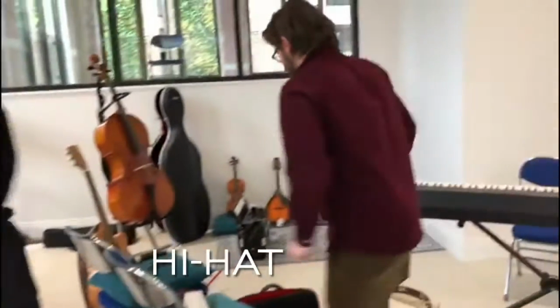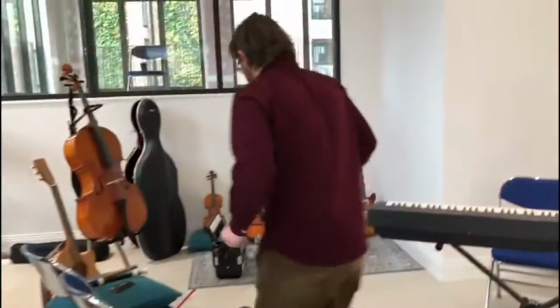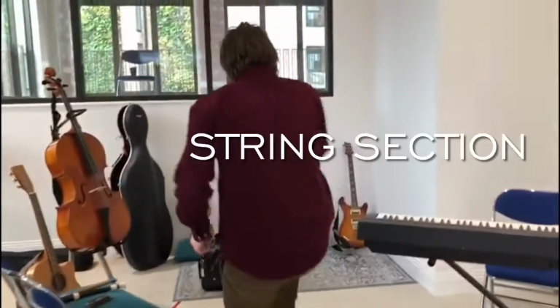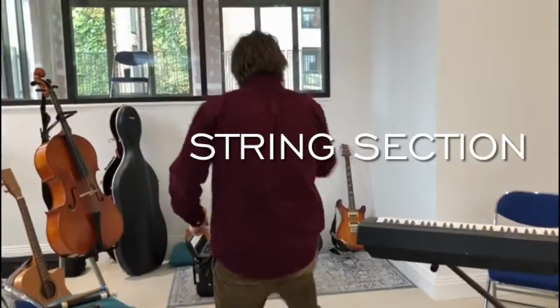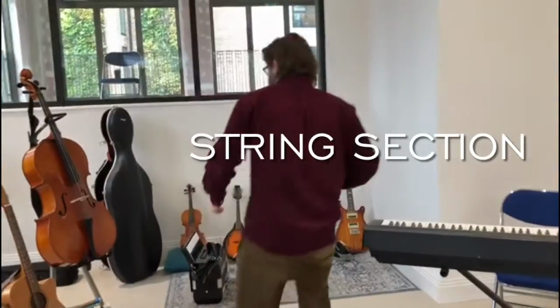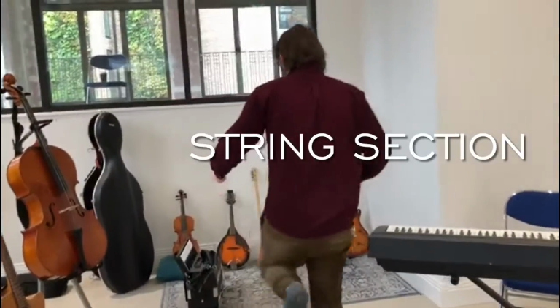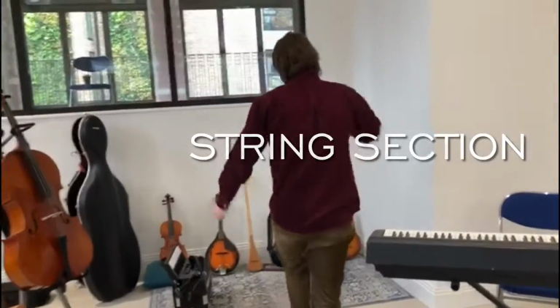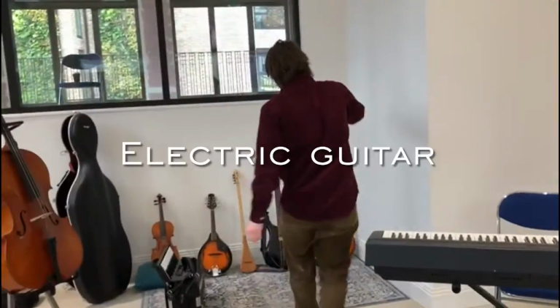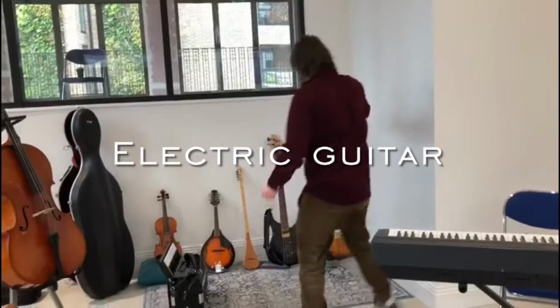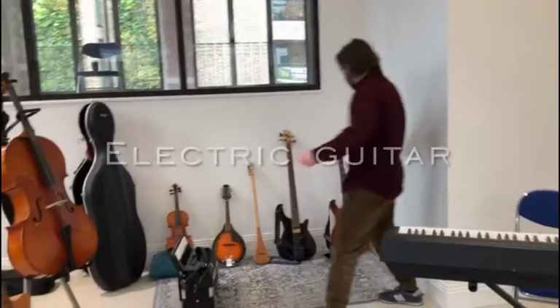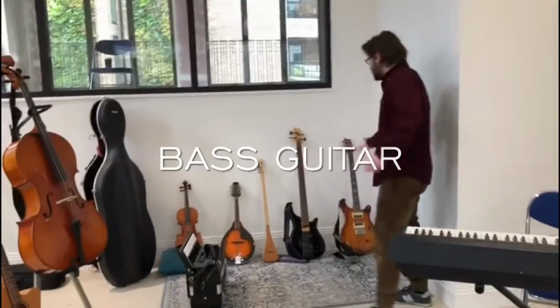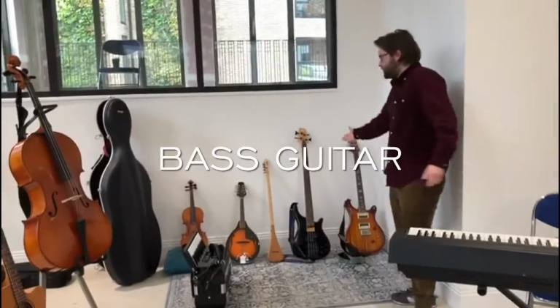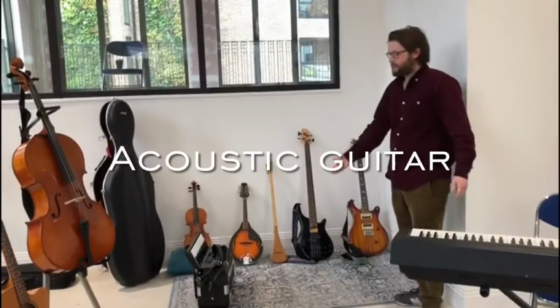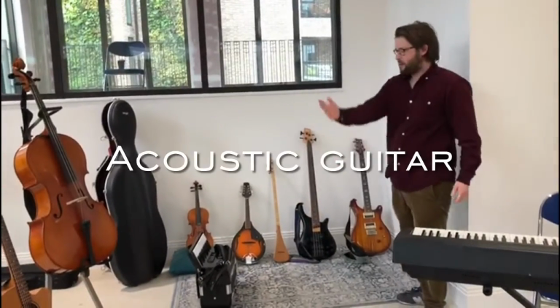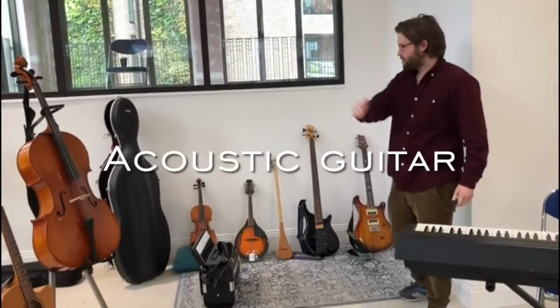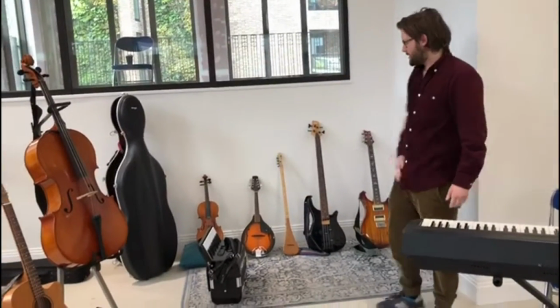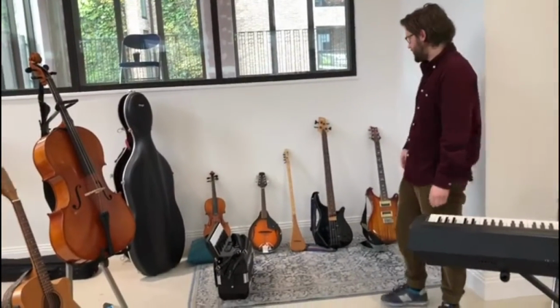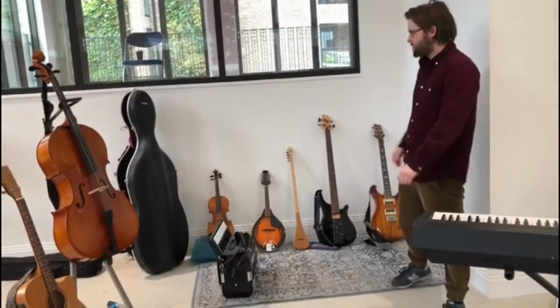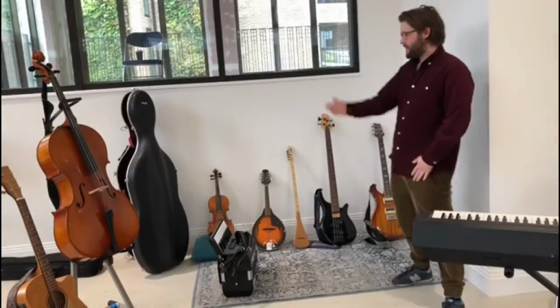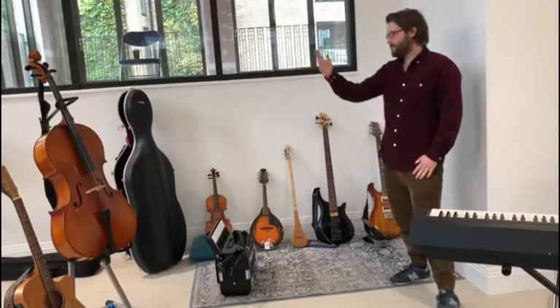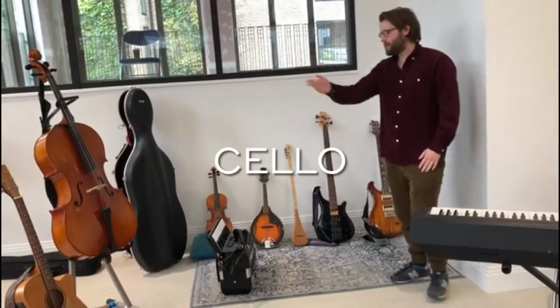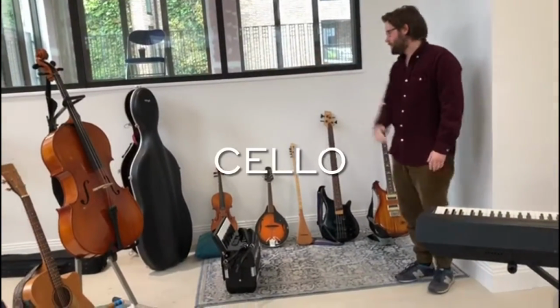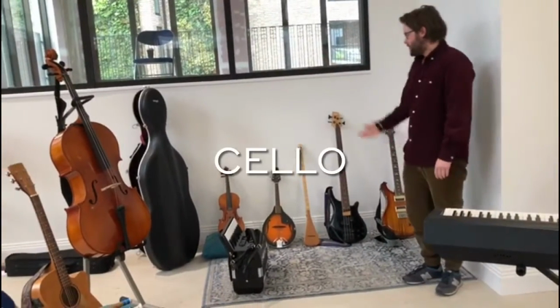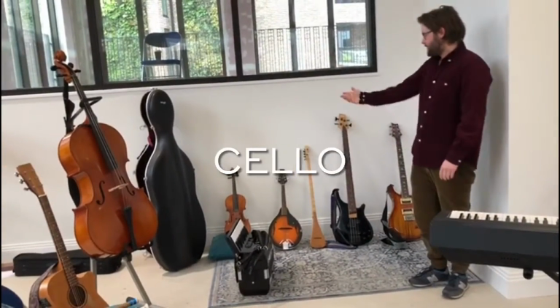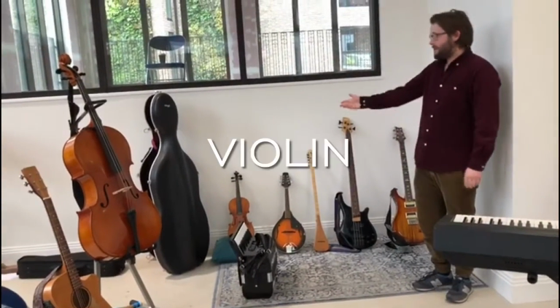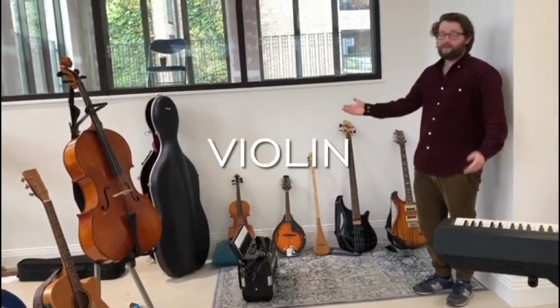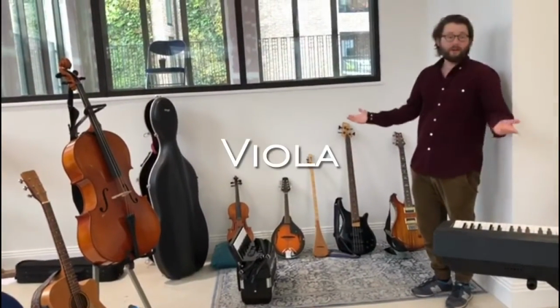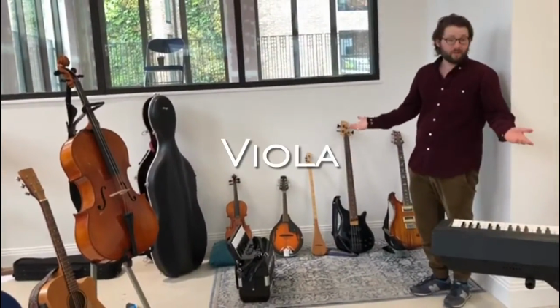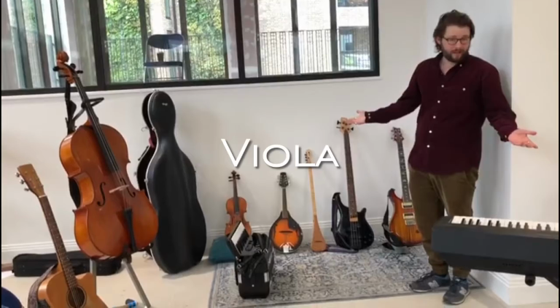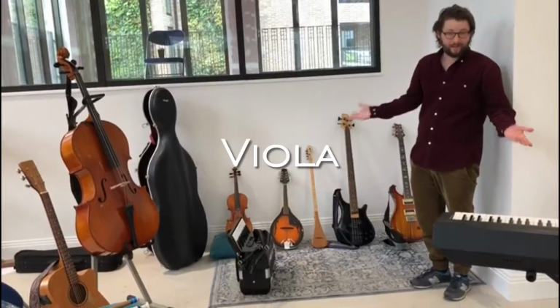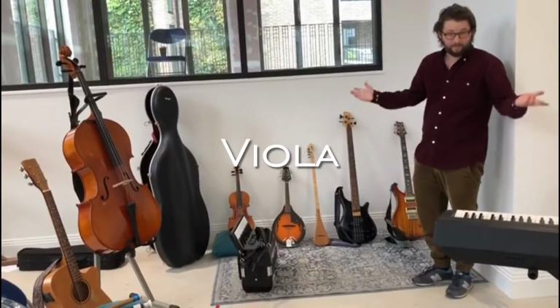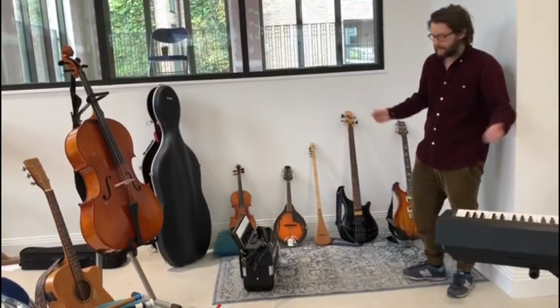Moving on, we have the electric guitar, the bass guitar, the acoustic guitar. We also have the cello. We have the violin. We have the viola, which is like the violin, but bigger.